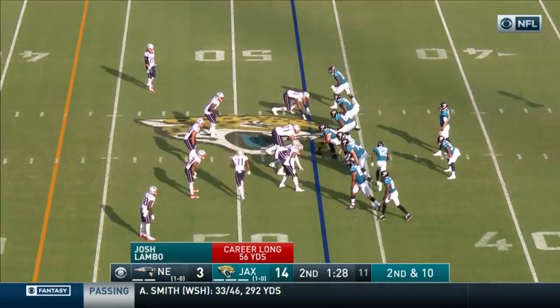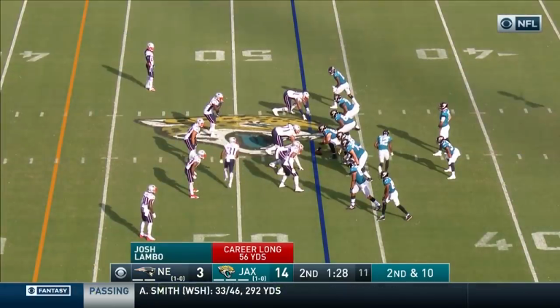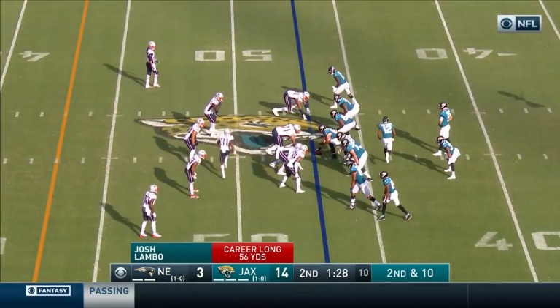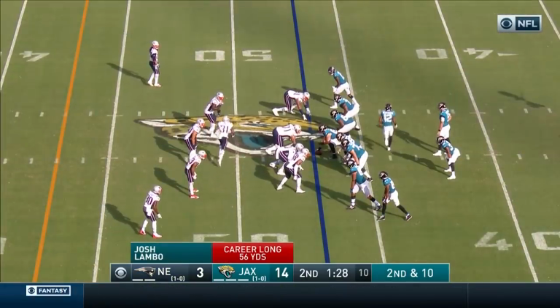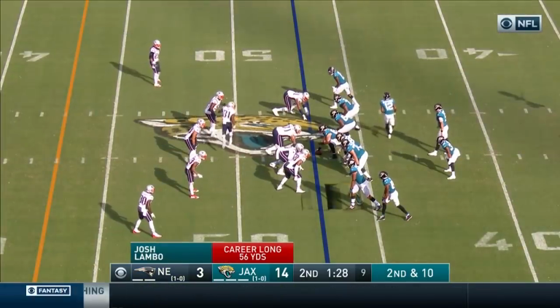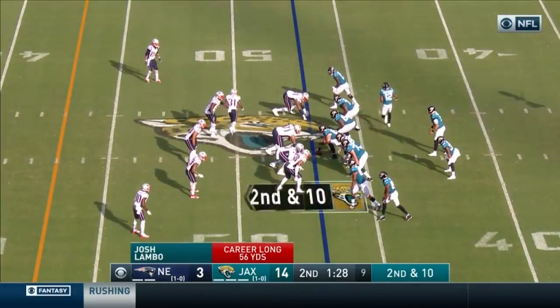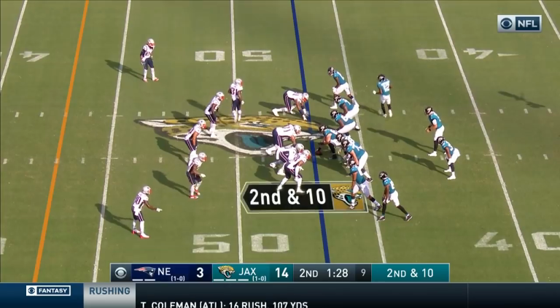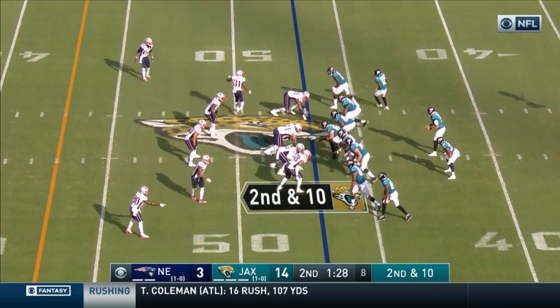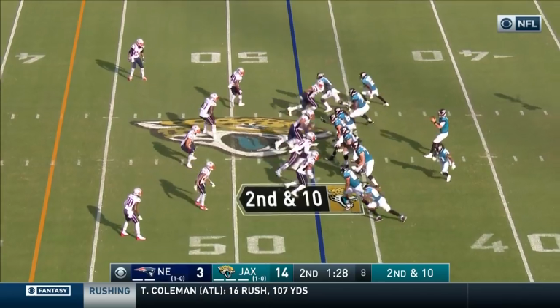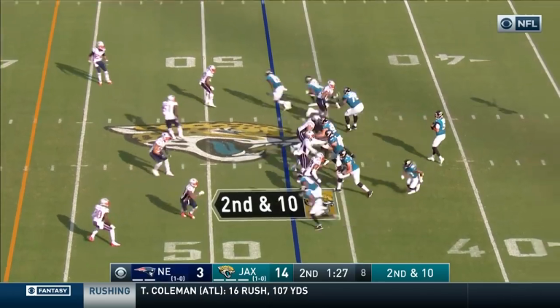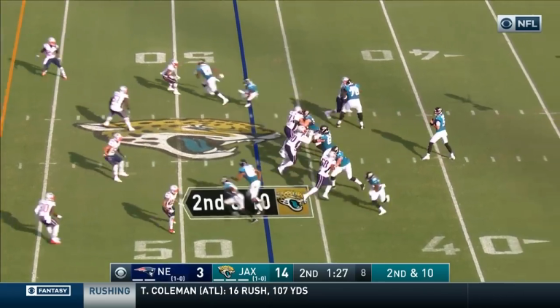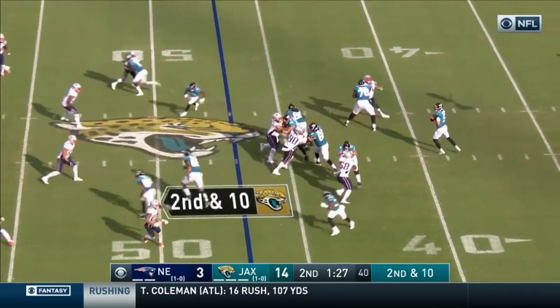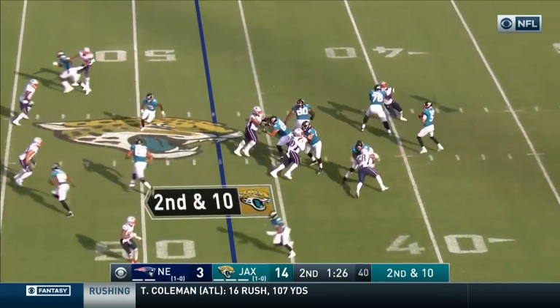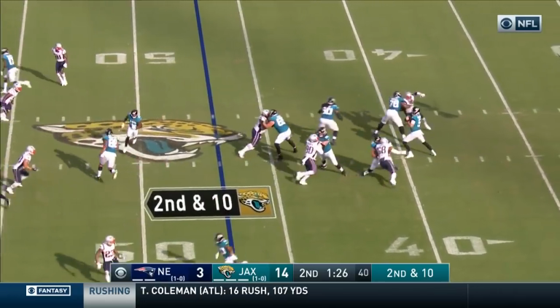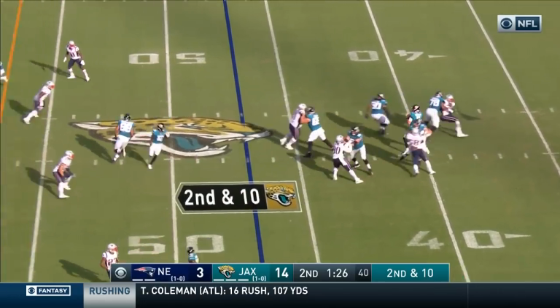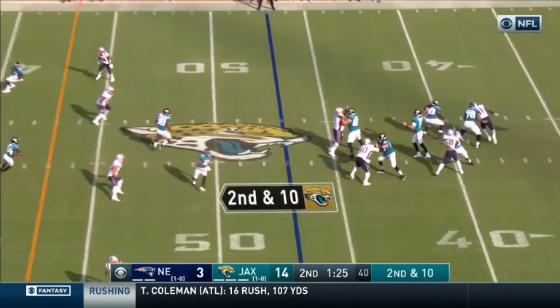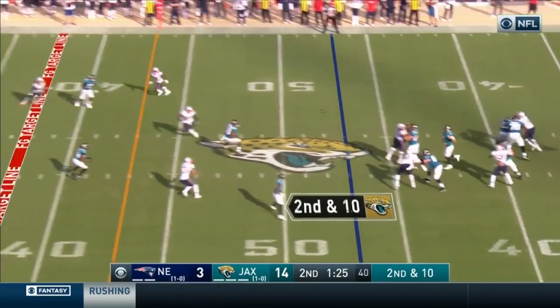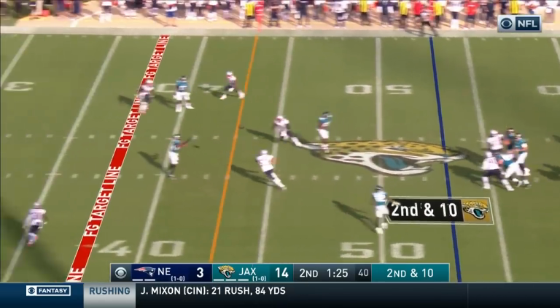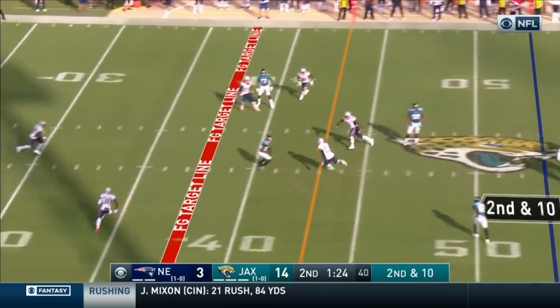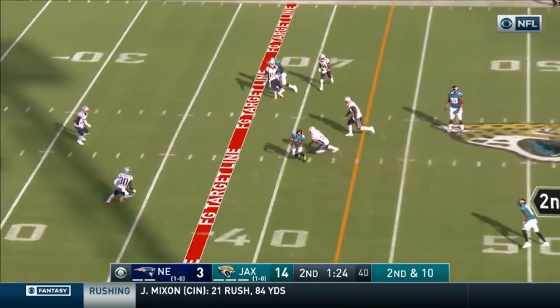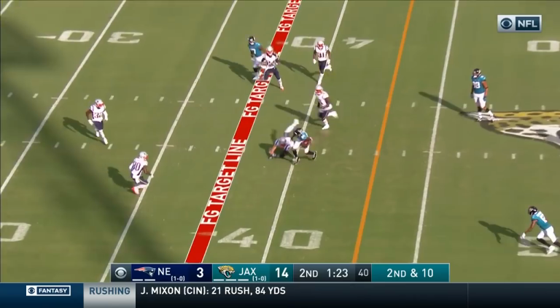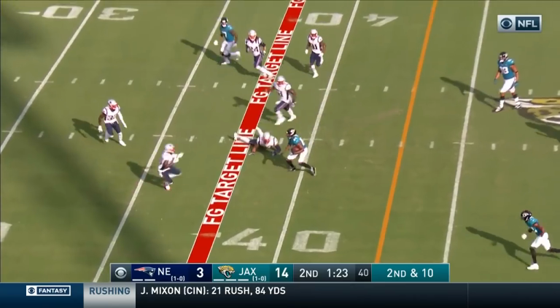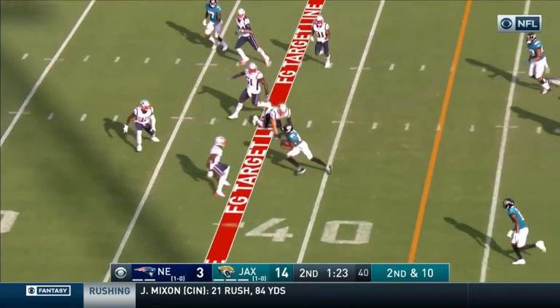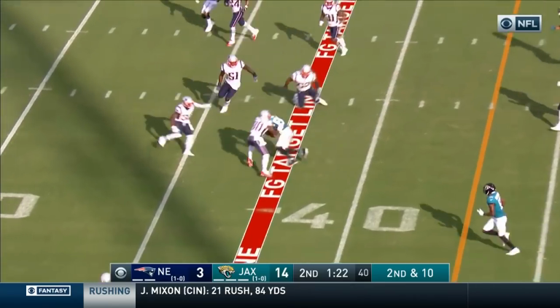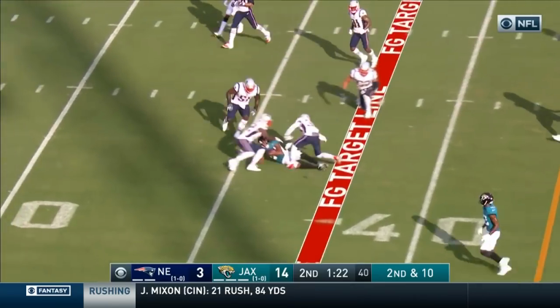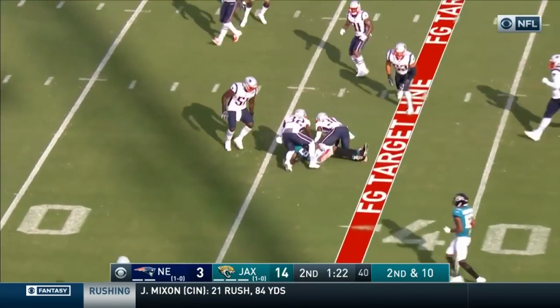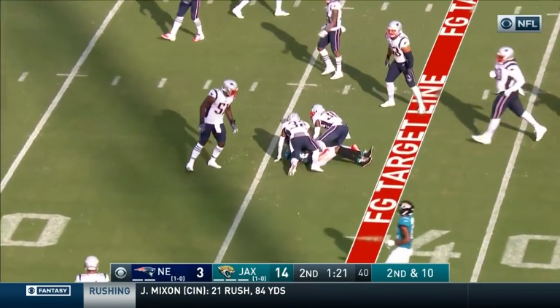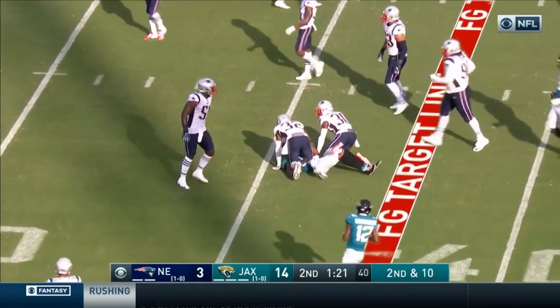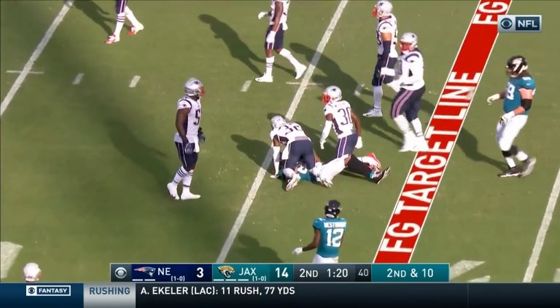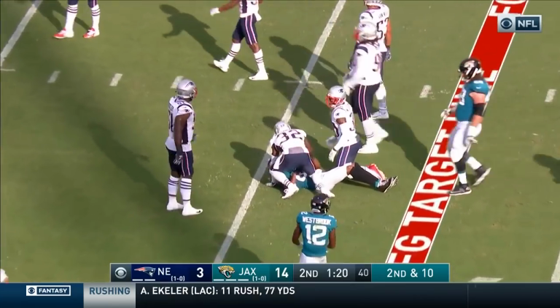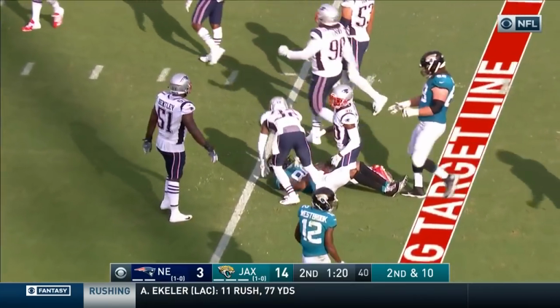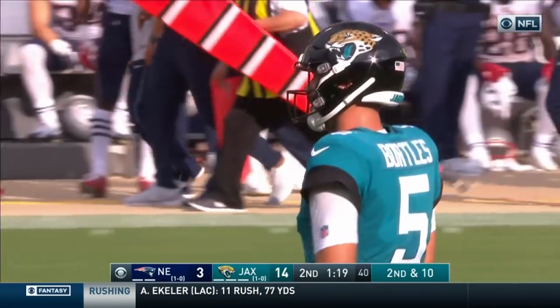They could run this ball if they wanted to, but they've continued doing the same thing — throw it on every down. Second and 10, Portal steps up, give it a pressure, and has a completion and another new set of downs in field goal range.